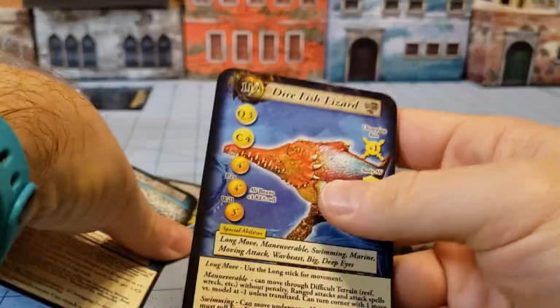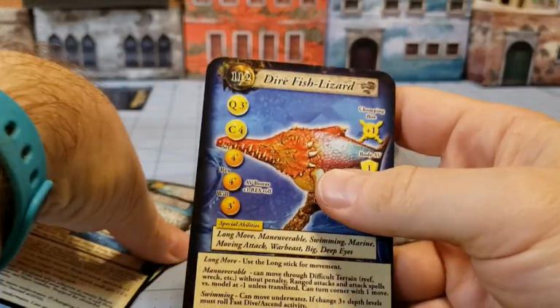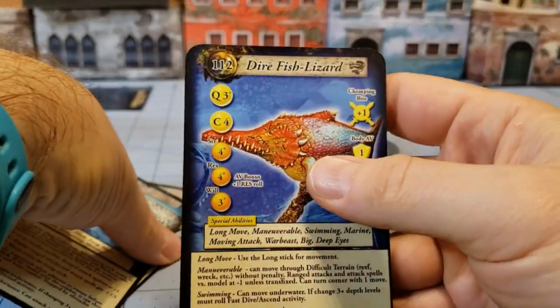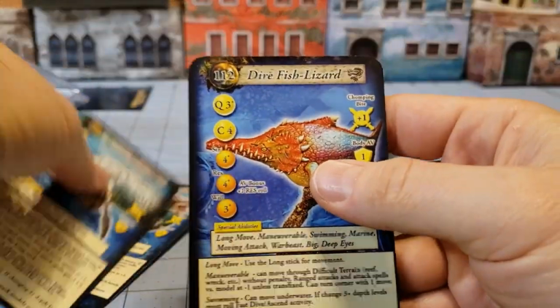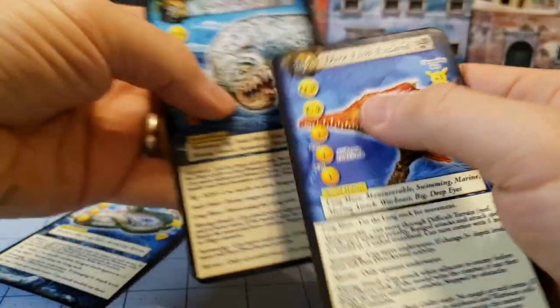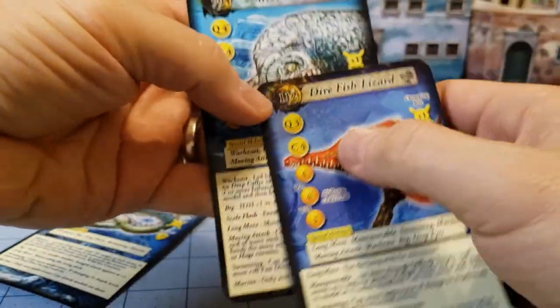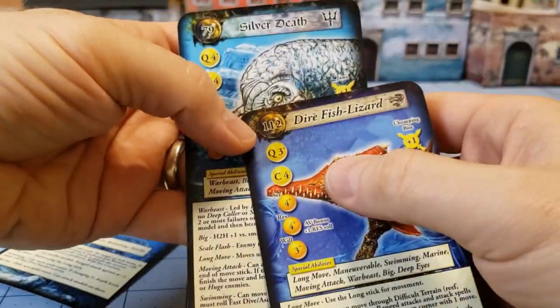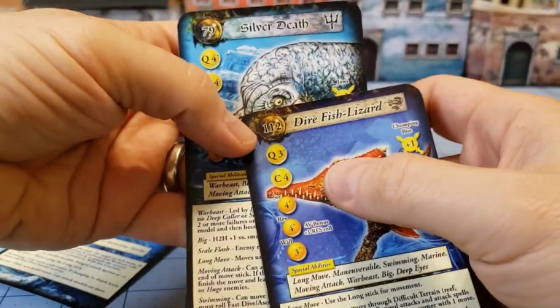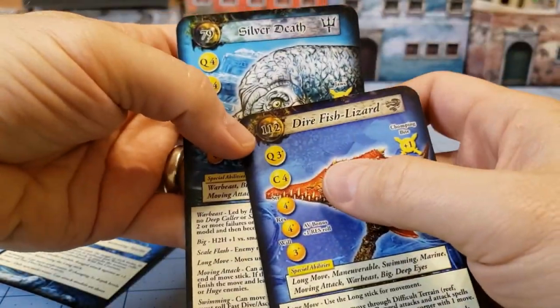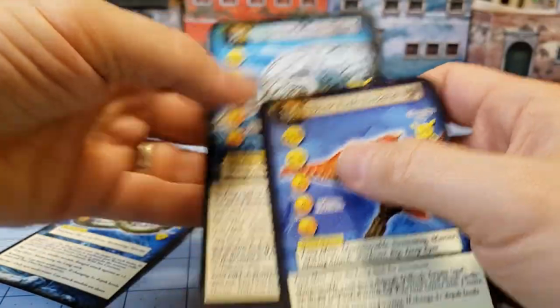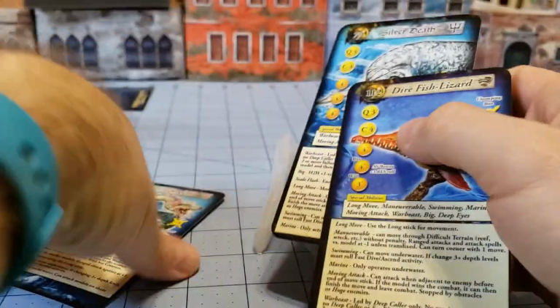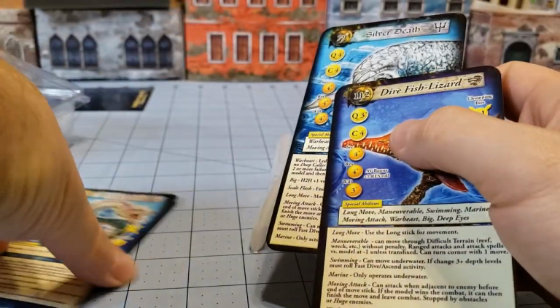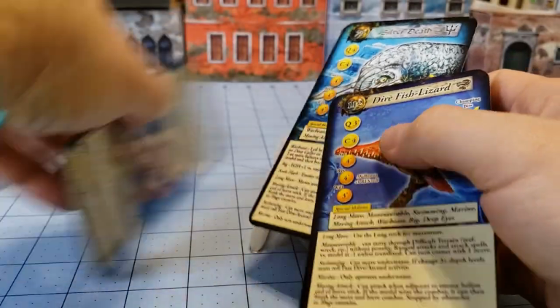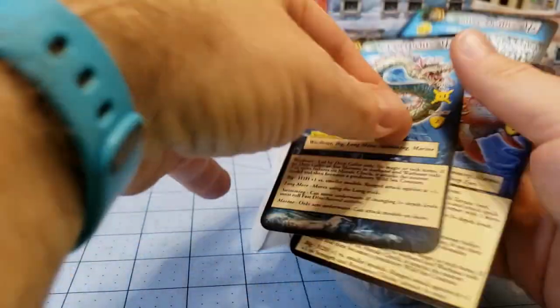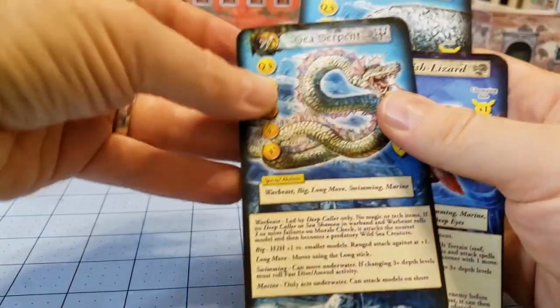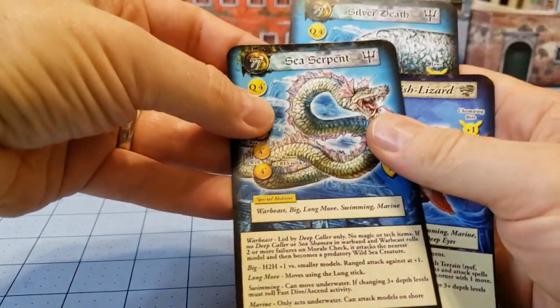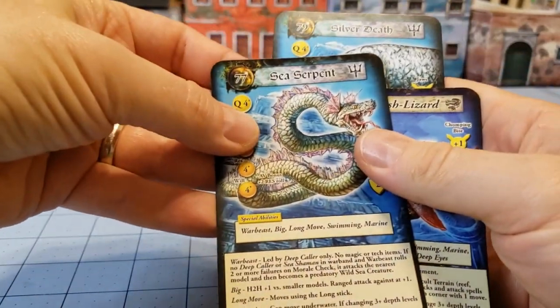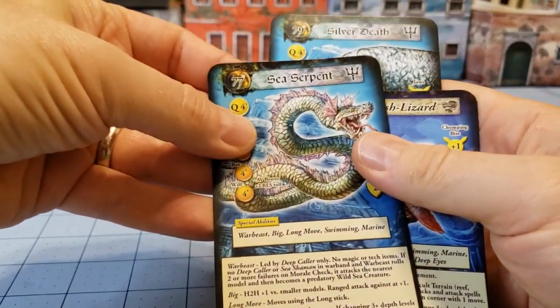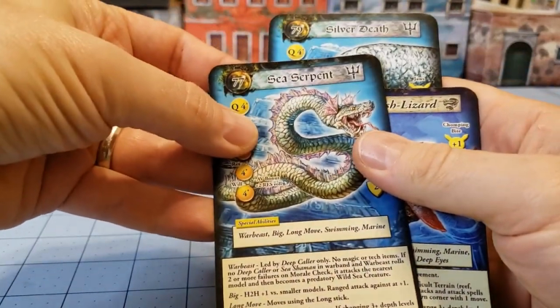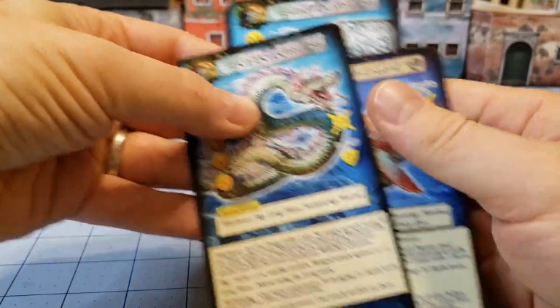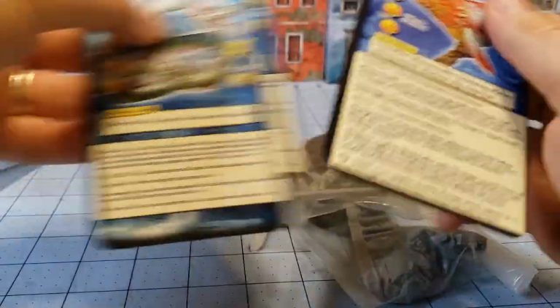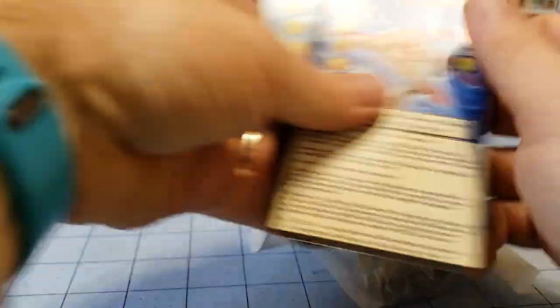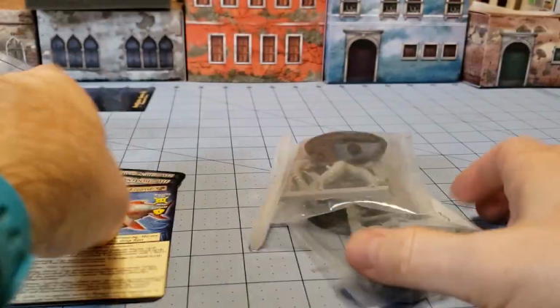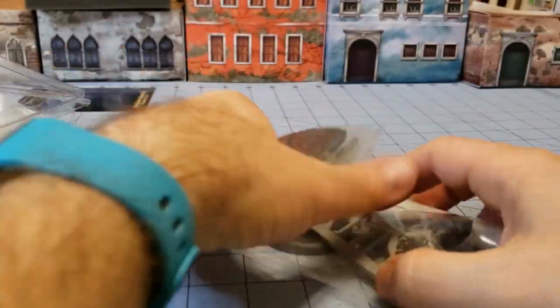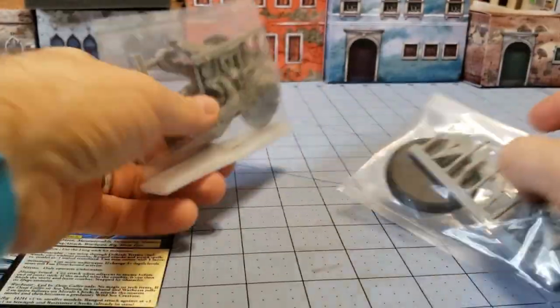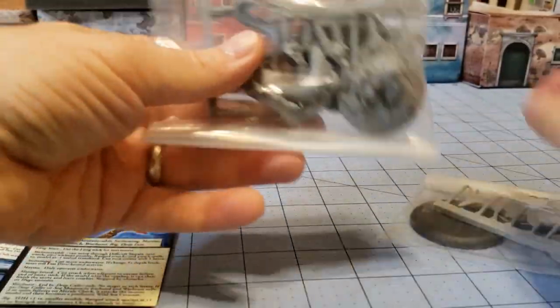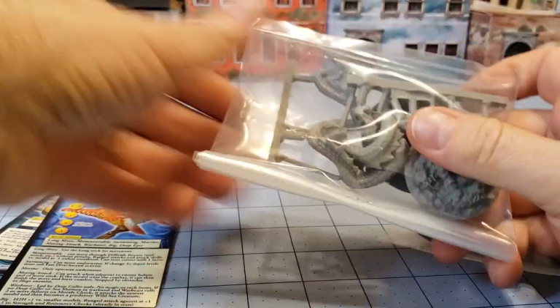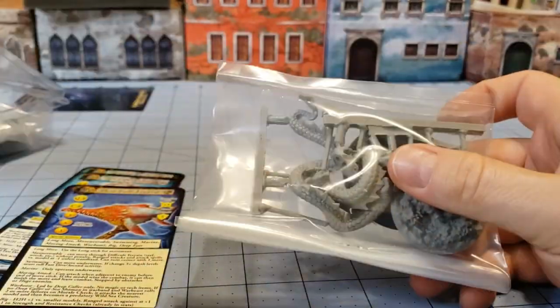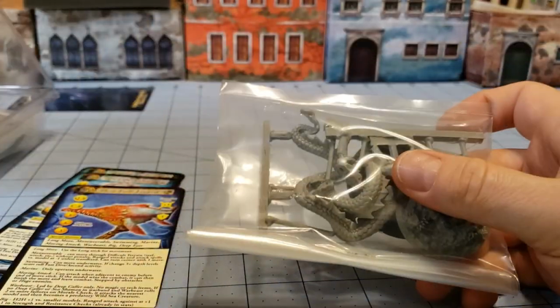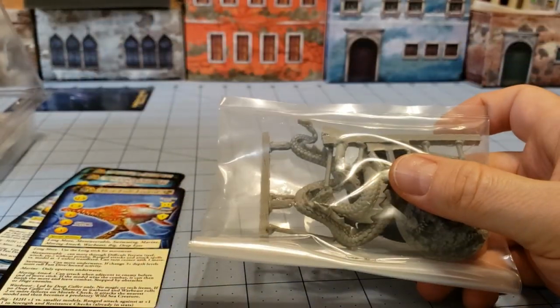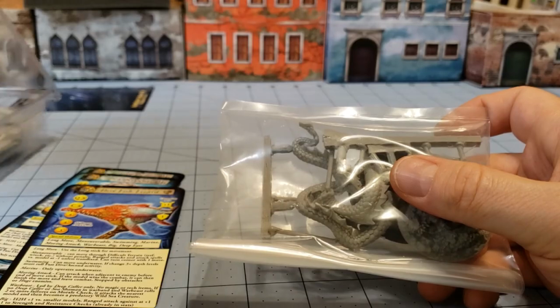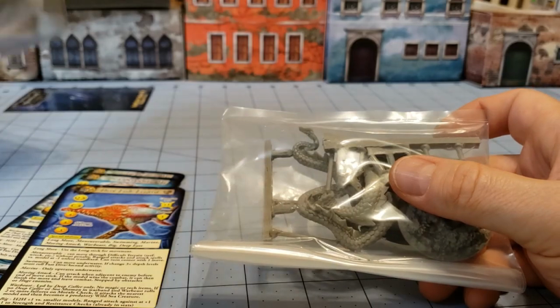So we have the Dire Fish Lizard, the Silver Death, and the Sea Serpent, and you can see here grabbing all the models.